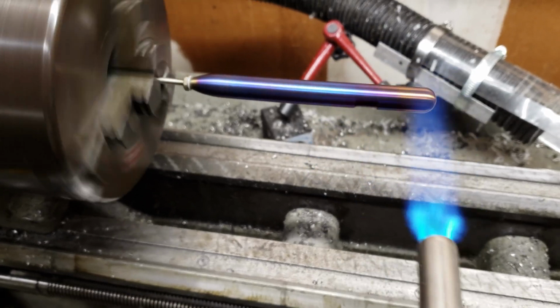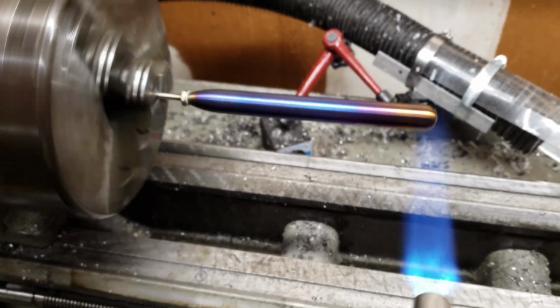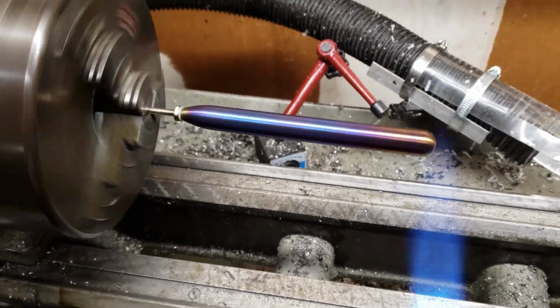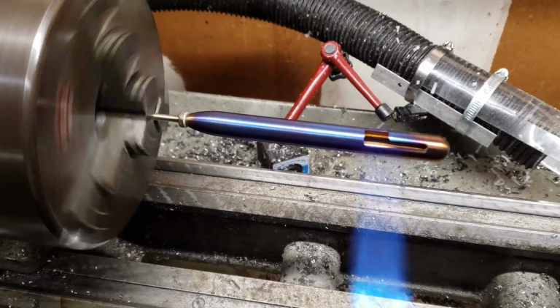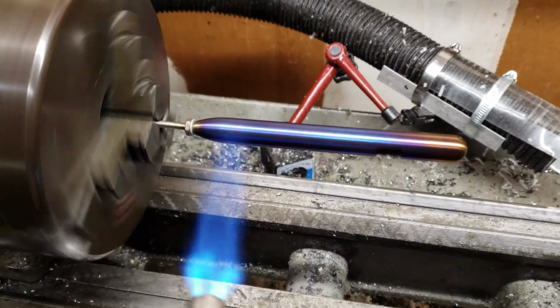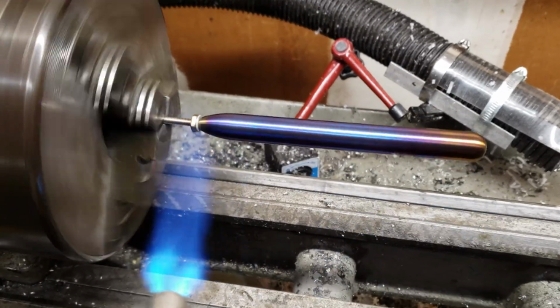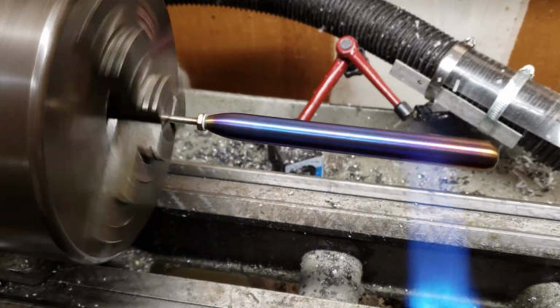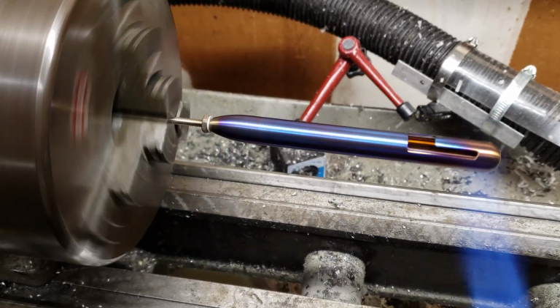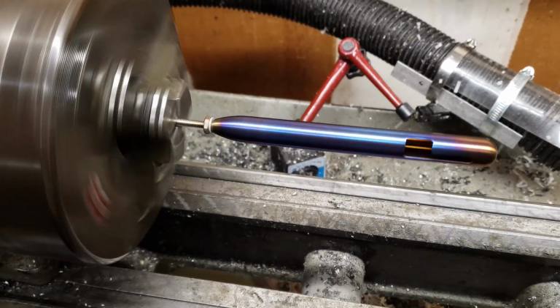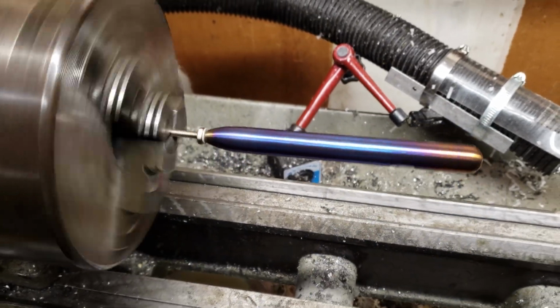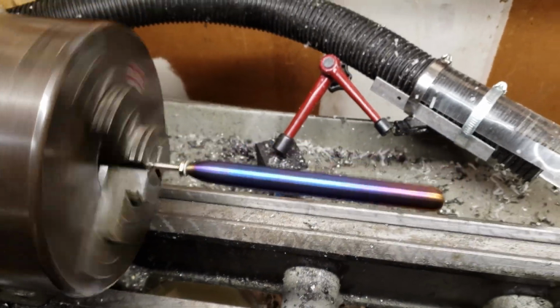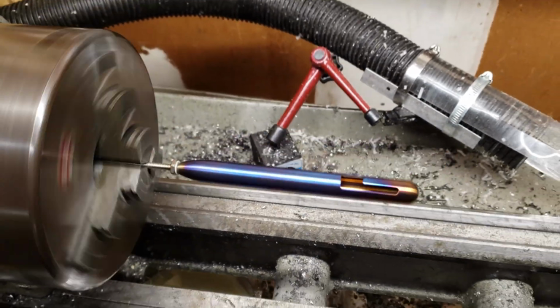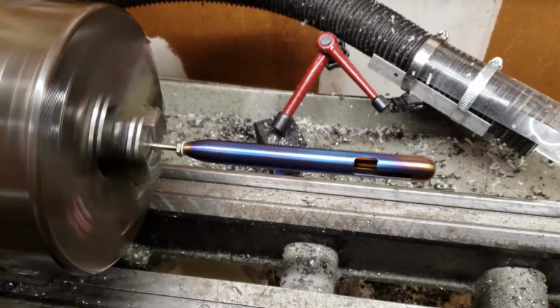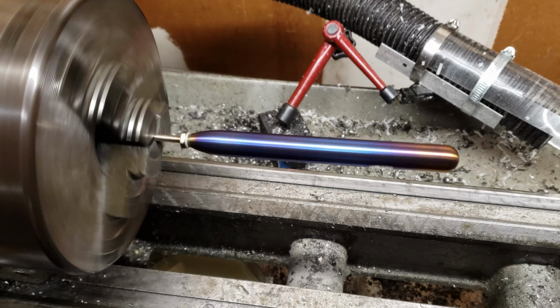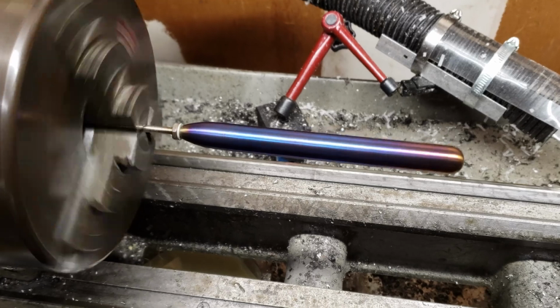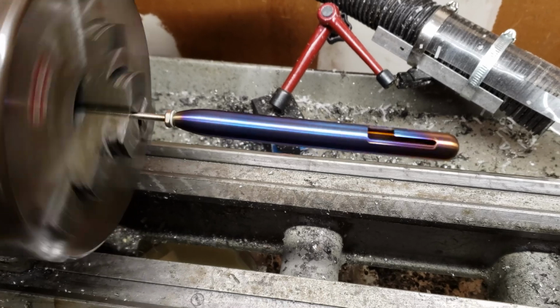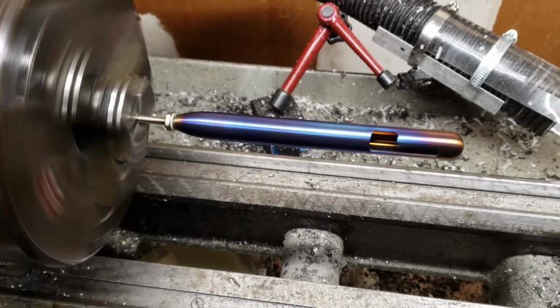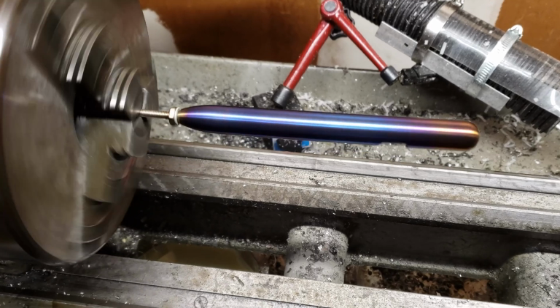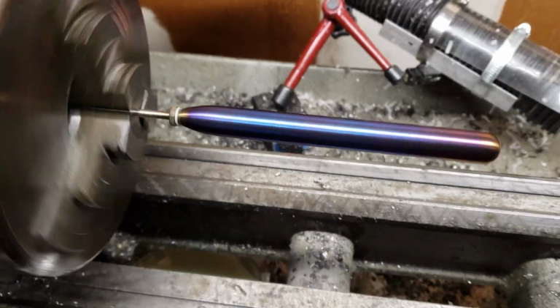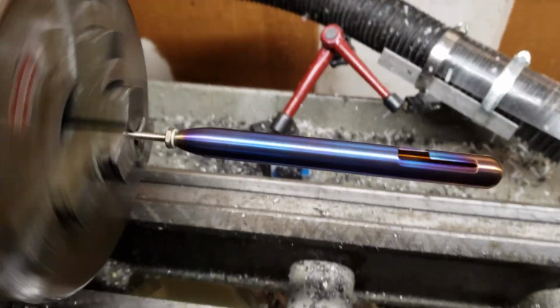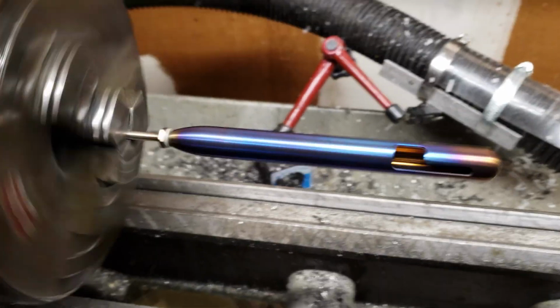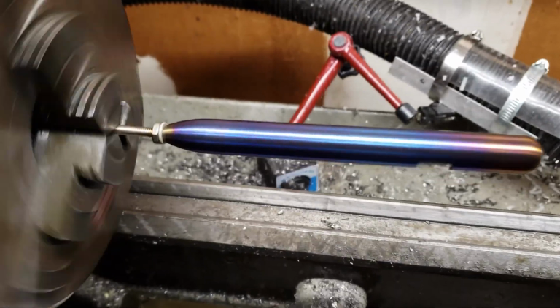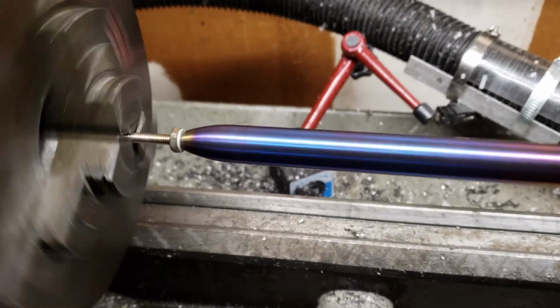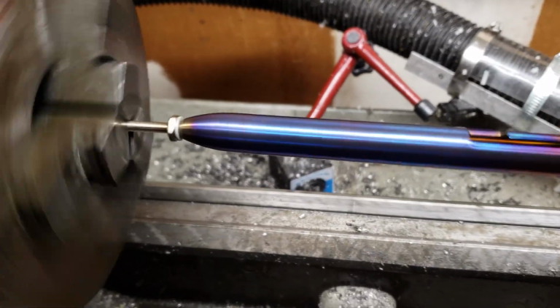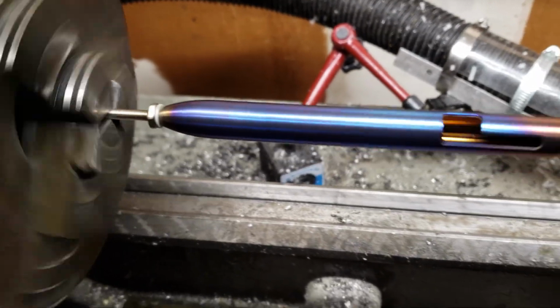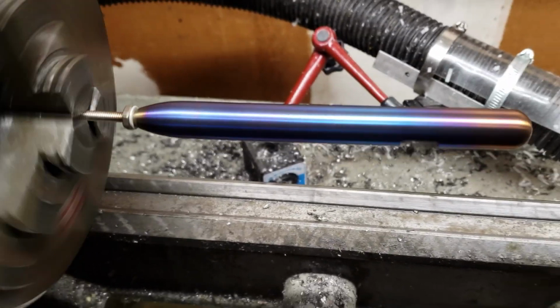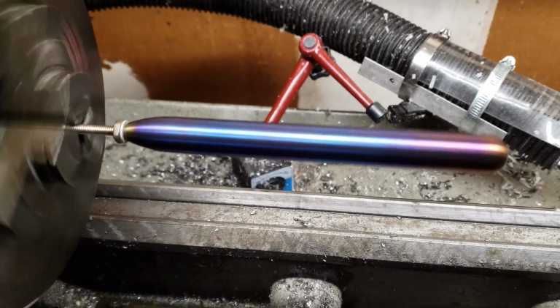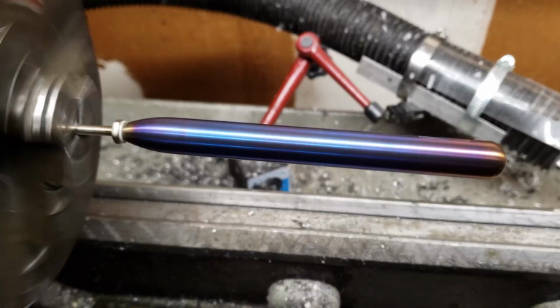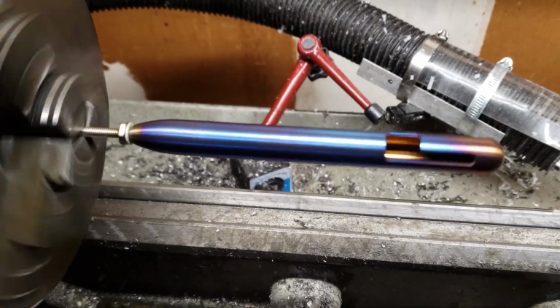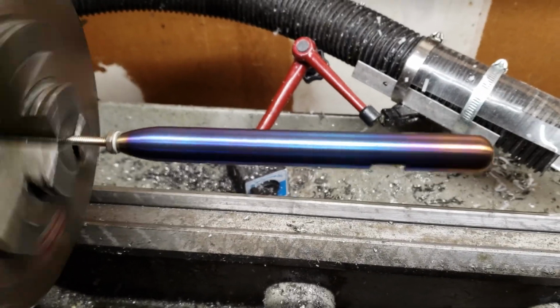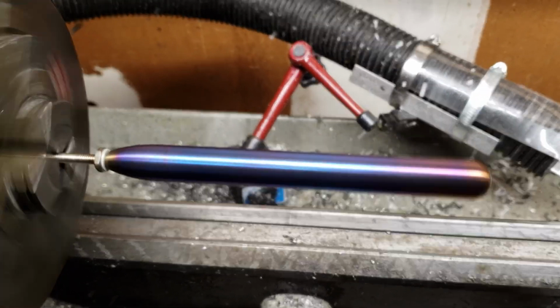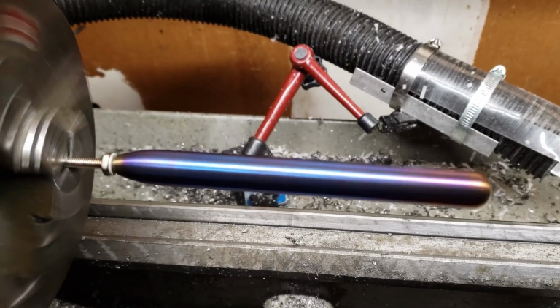Gaston makes it look super easy, but he says that it took a lot of practice to get the hang of it. And with more practice on these Marksmith bodies, he could get an even better appearance than this.